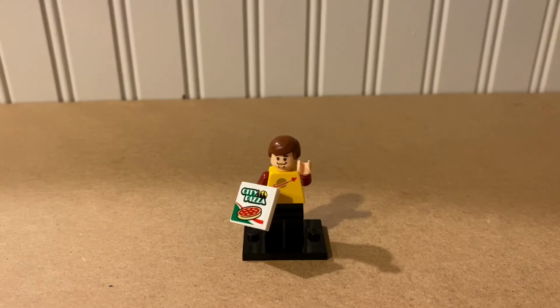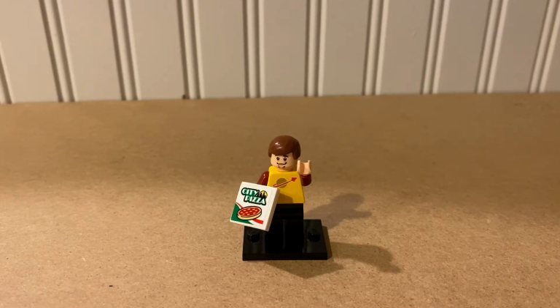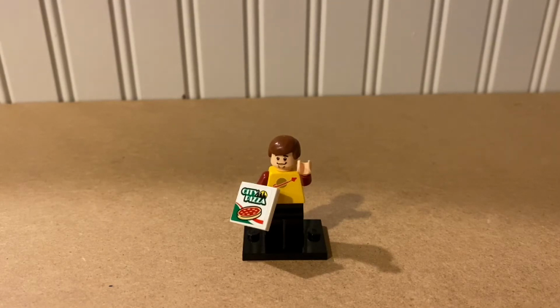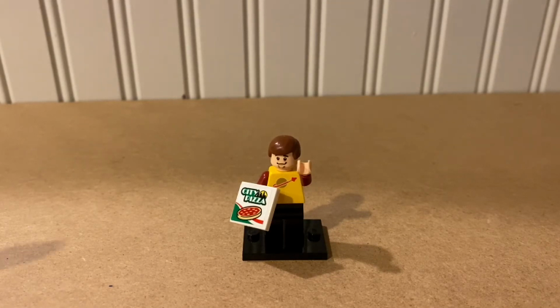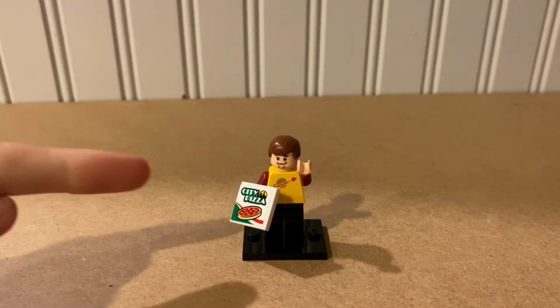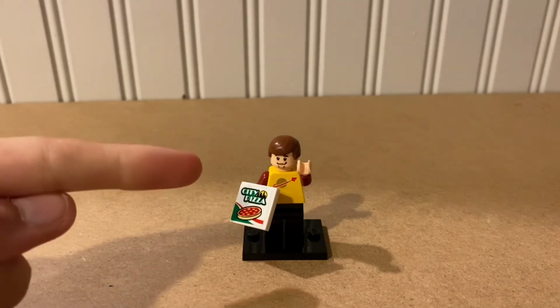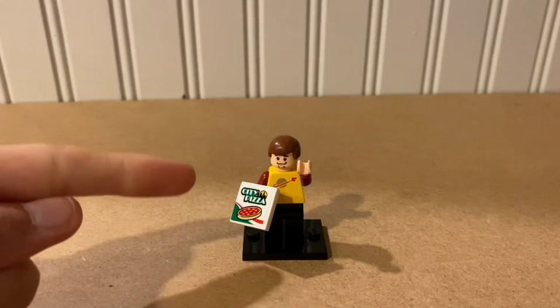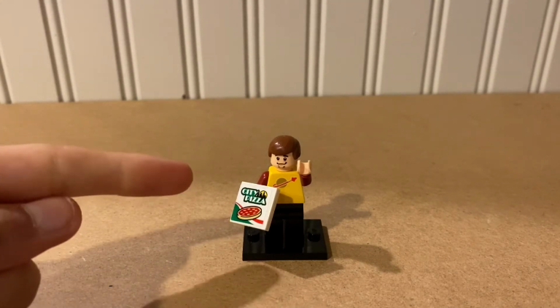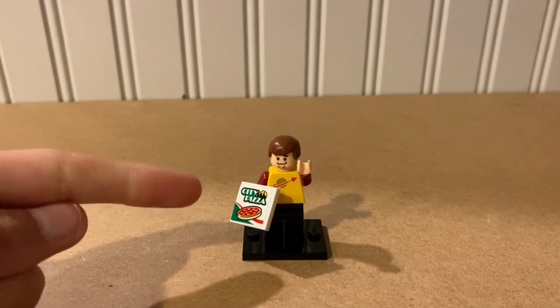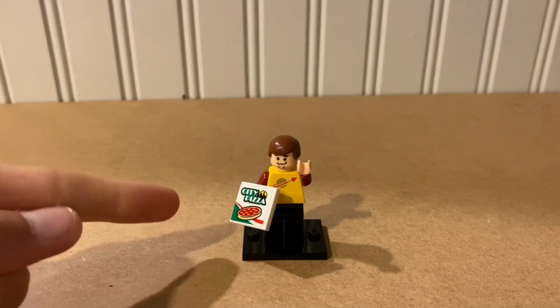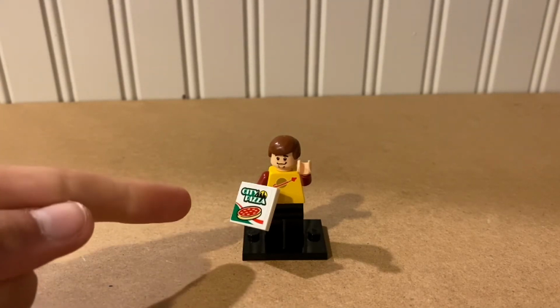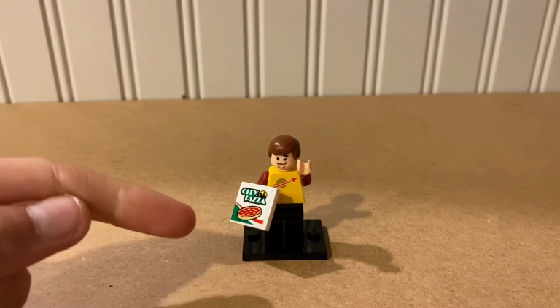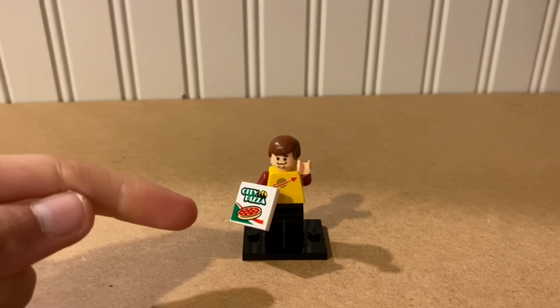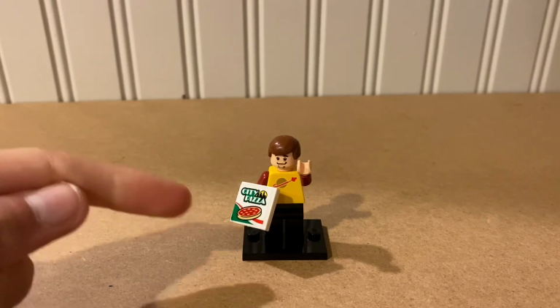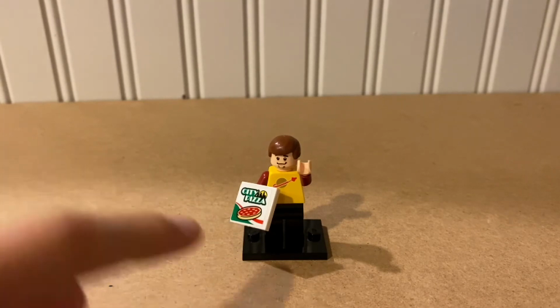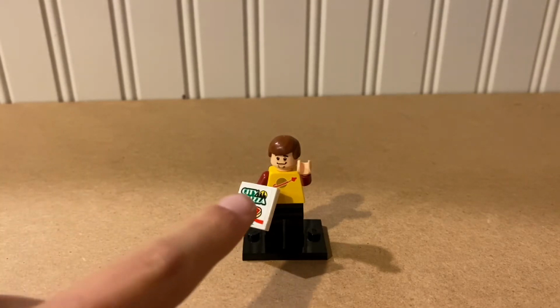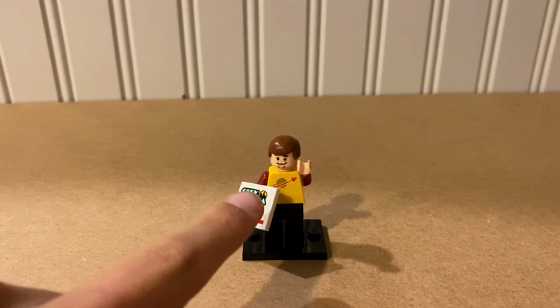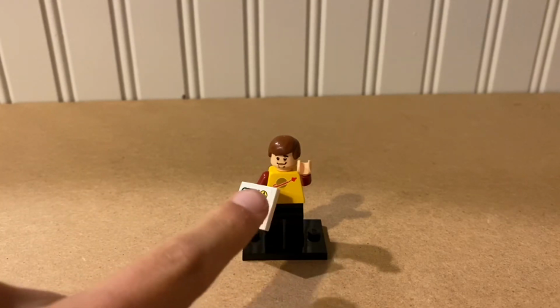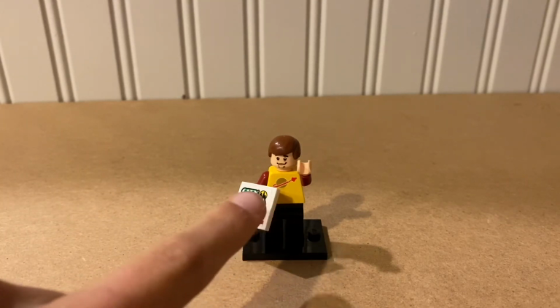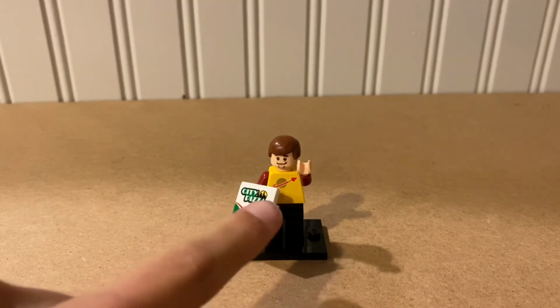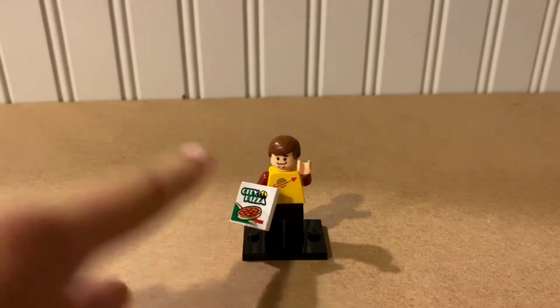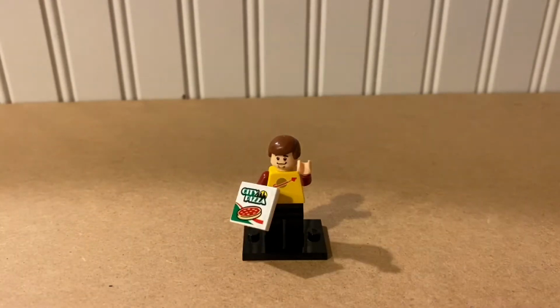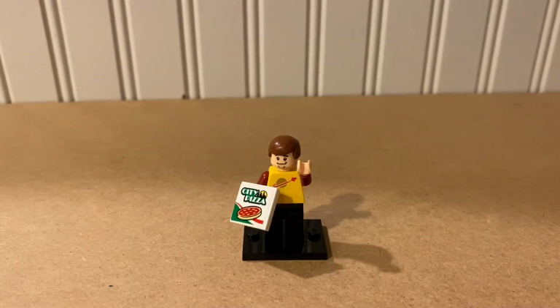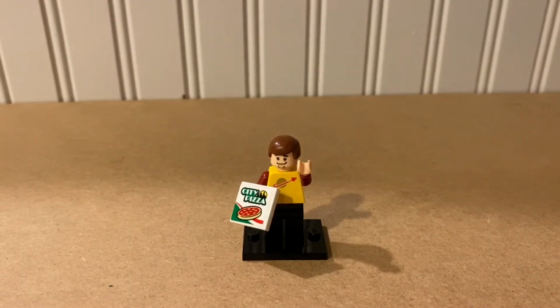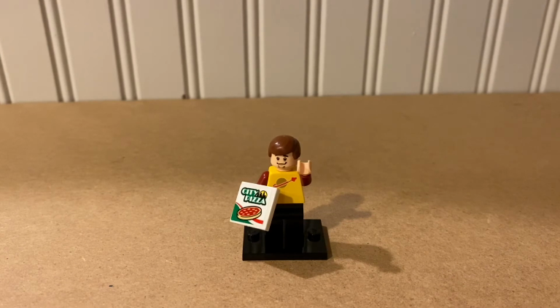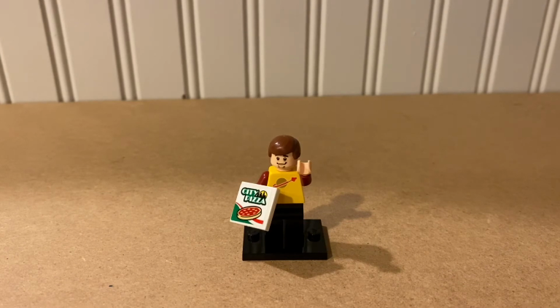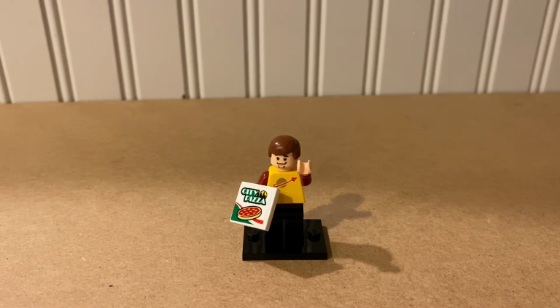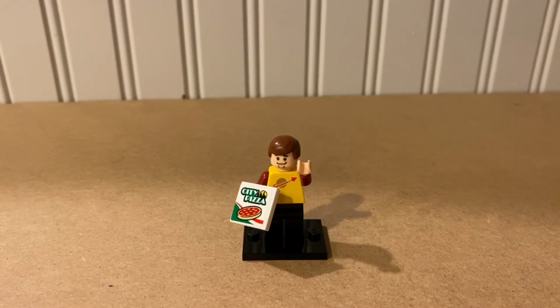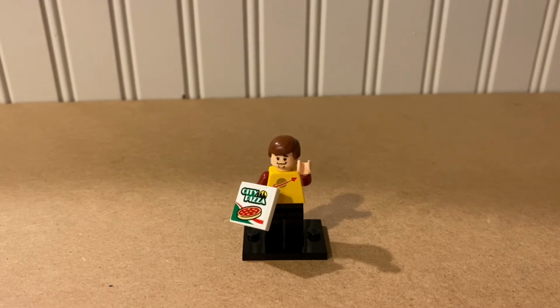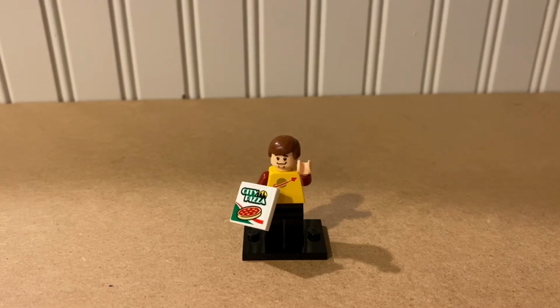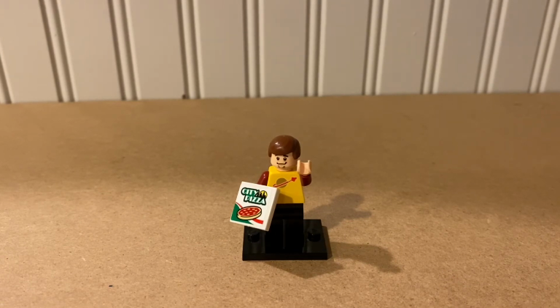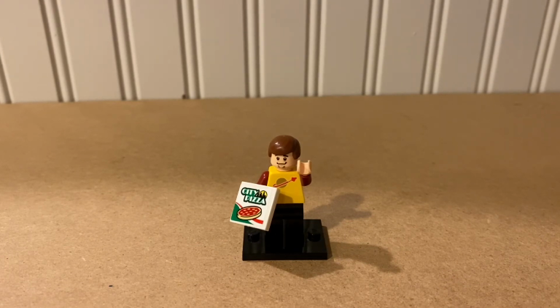We have this cool little pizza truck delivery dude and he's holding a pizza, because why wouldn't he? He has a pretty cool yellow space suit on, so you know he can be protected by the space stuff, because there's space stuff out there.